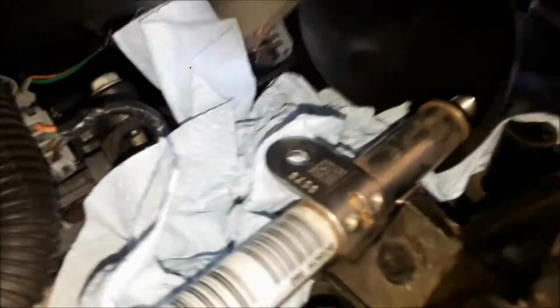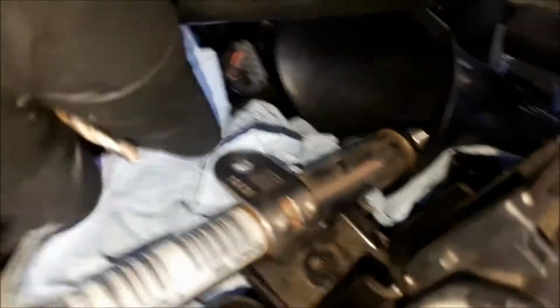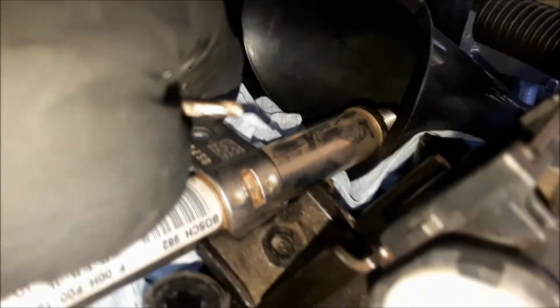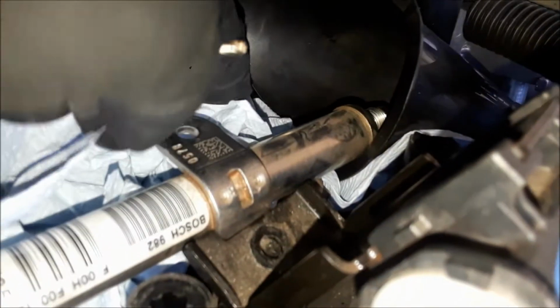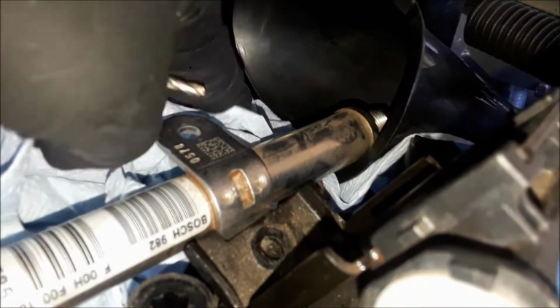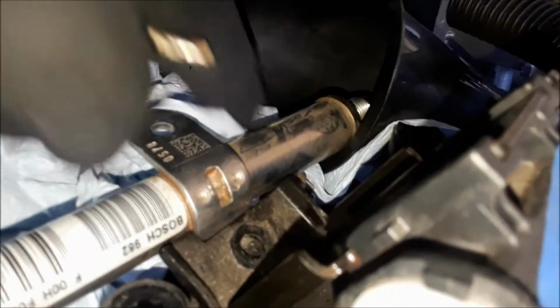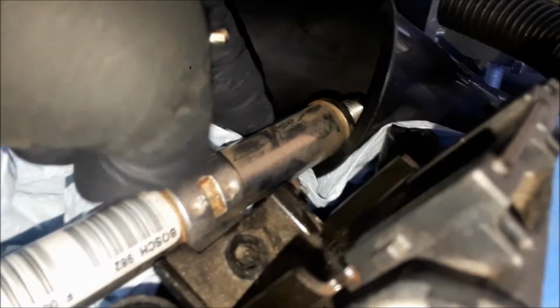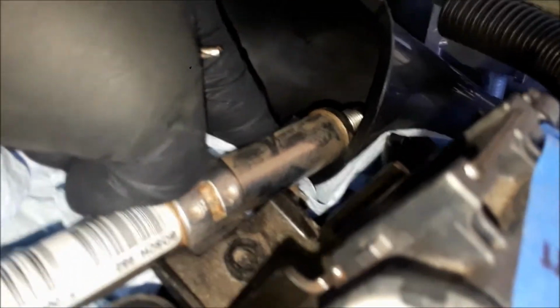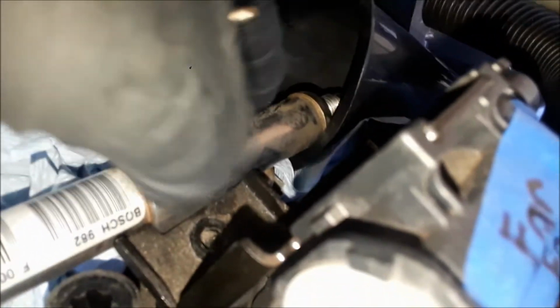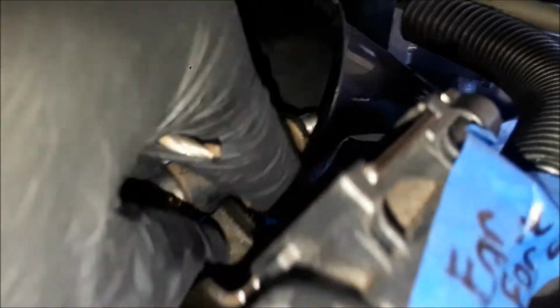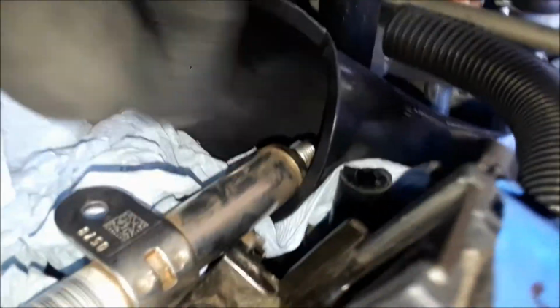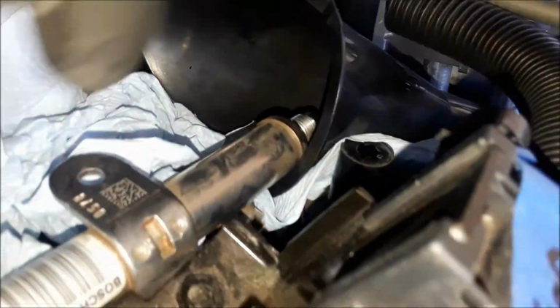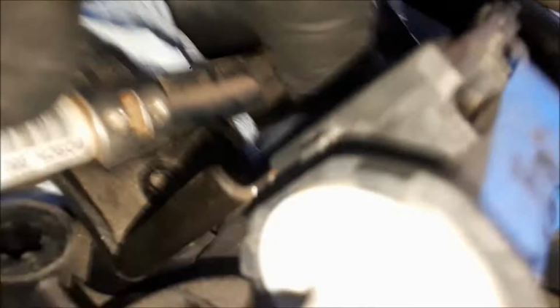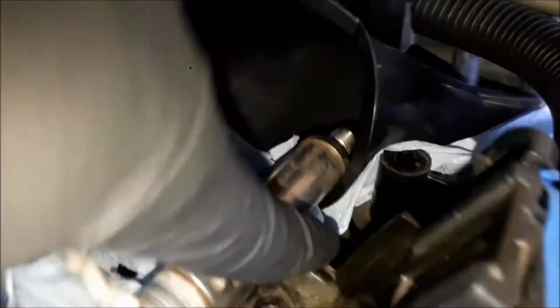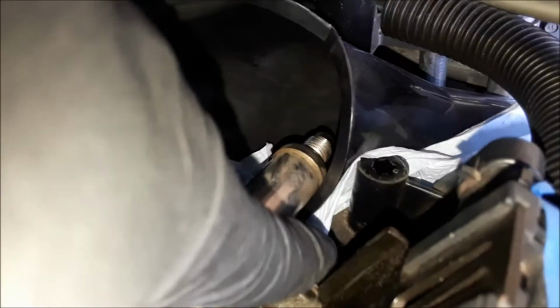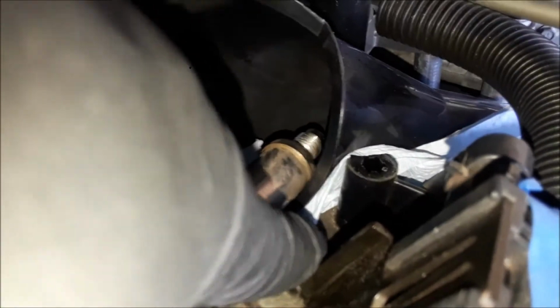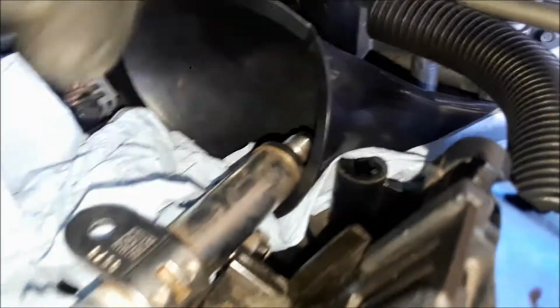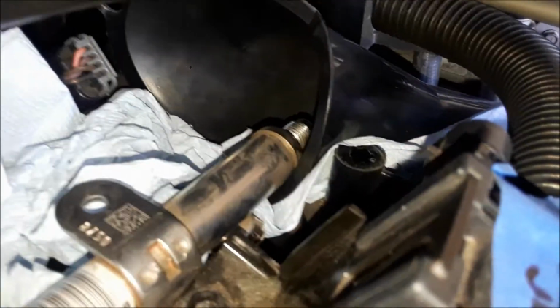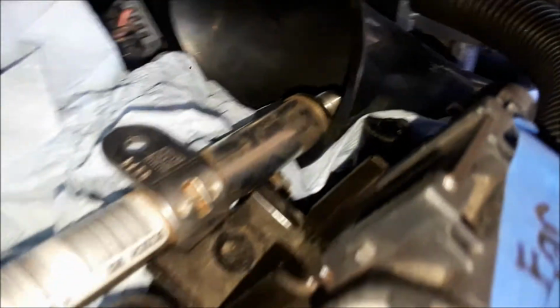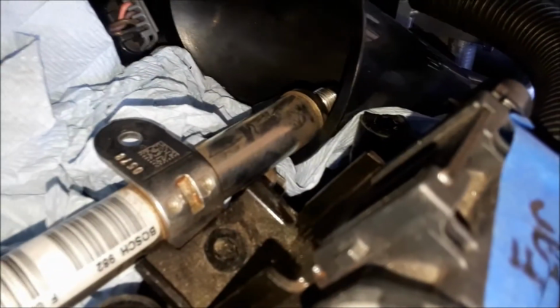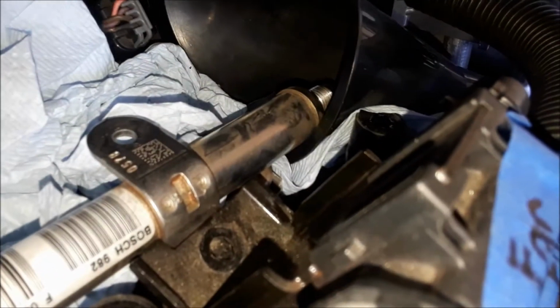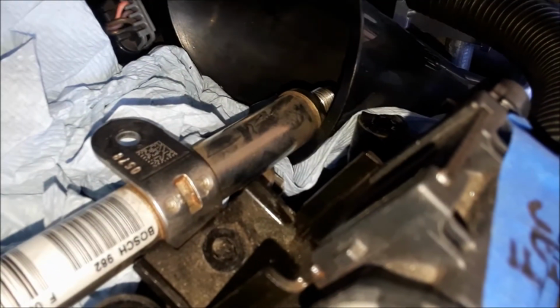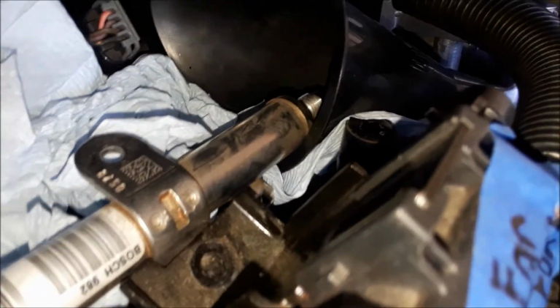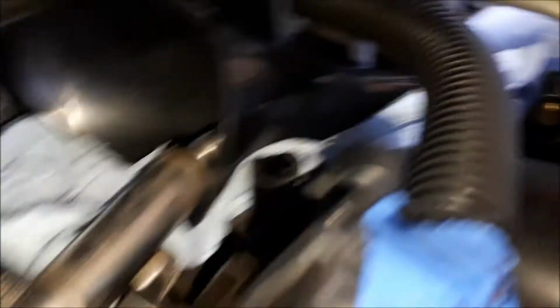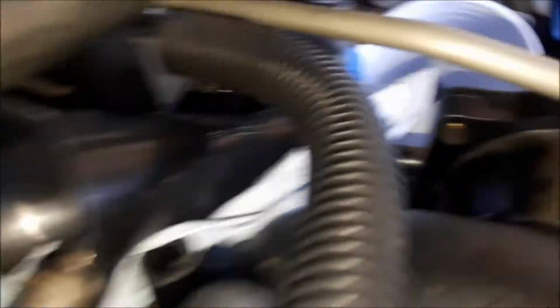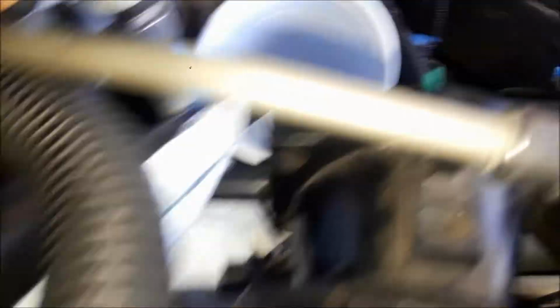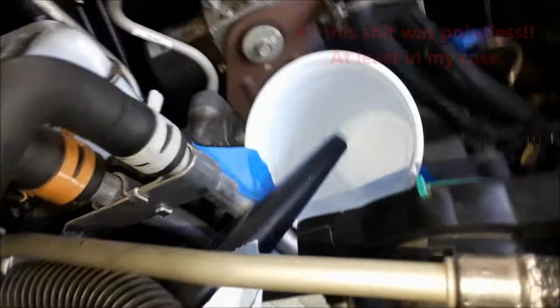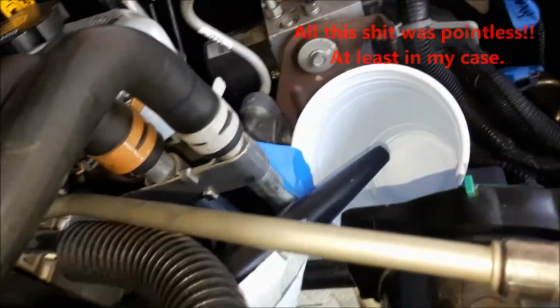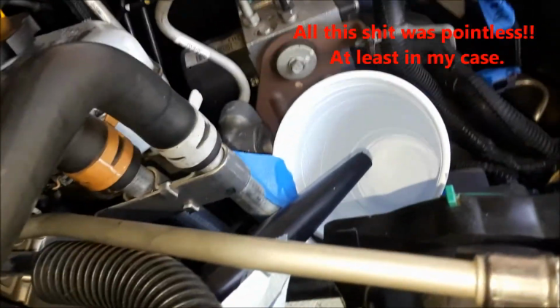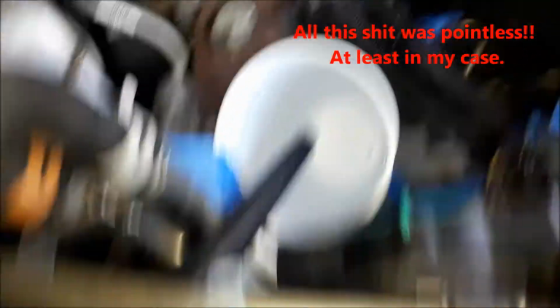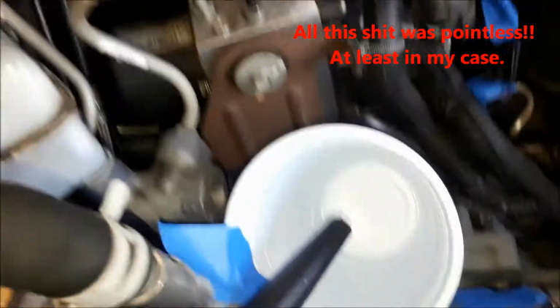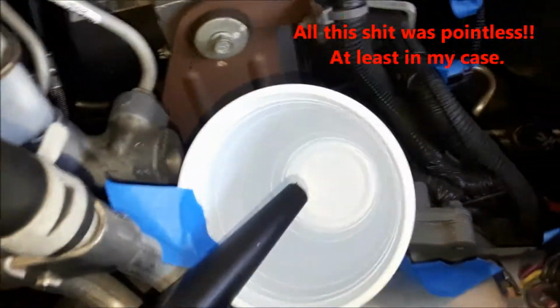Get yourself a nice little thing of shop towels — you probably should even have a little bit more stuff here. And I kind of taped a little cup up here so it can spew out.